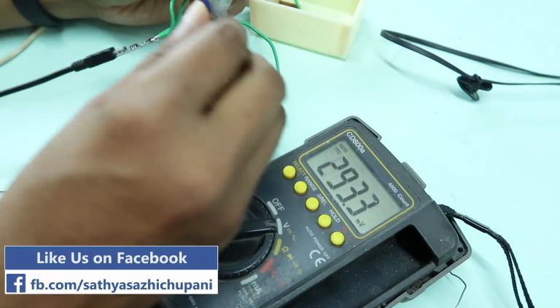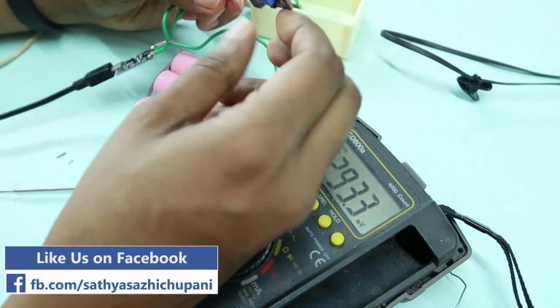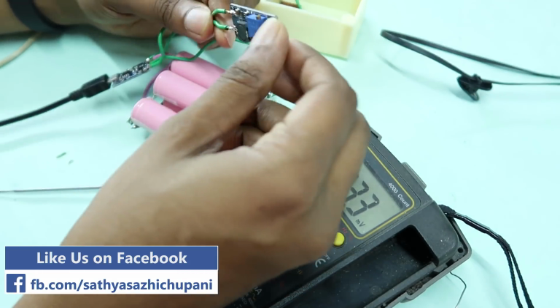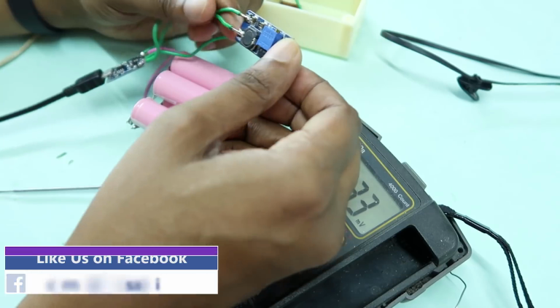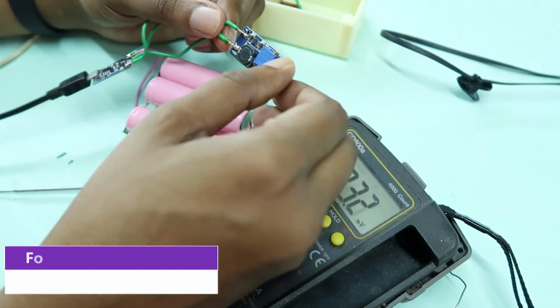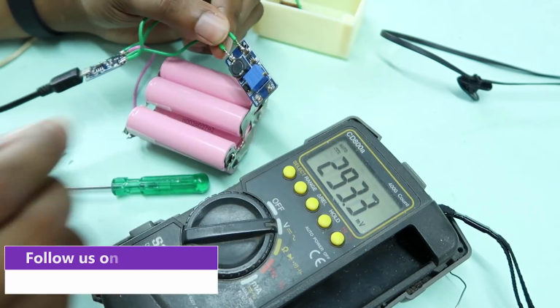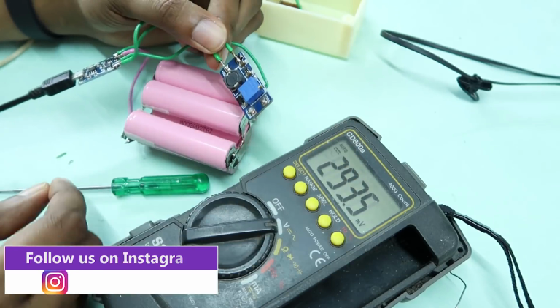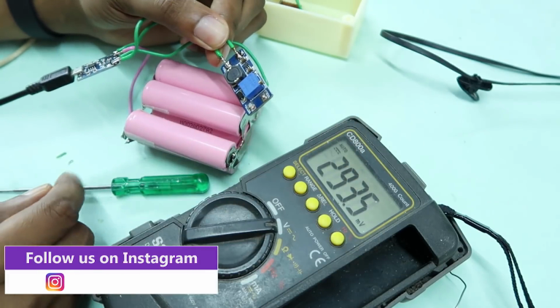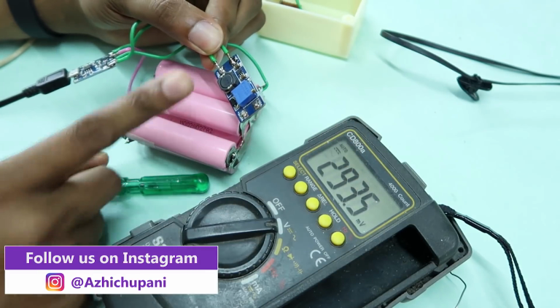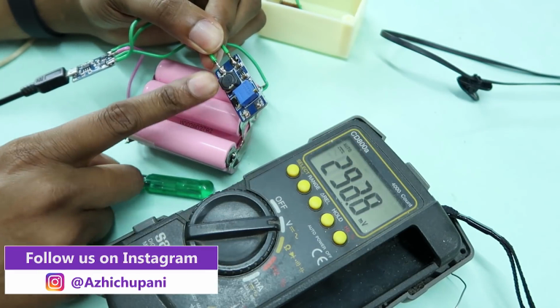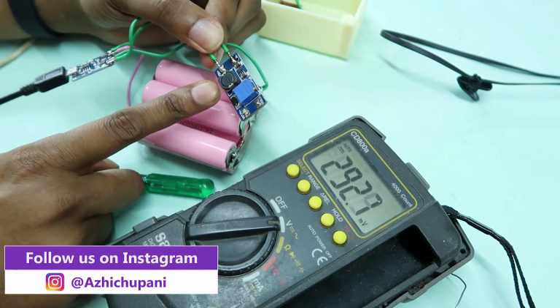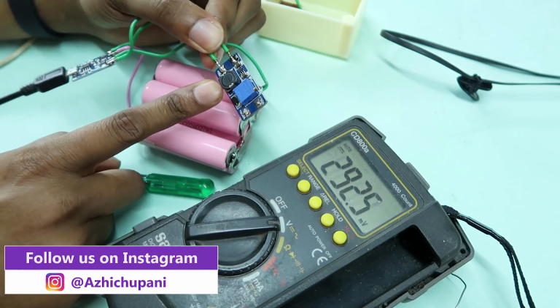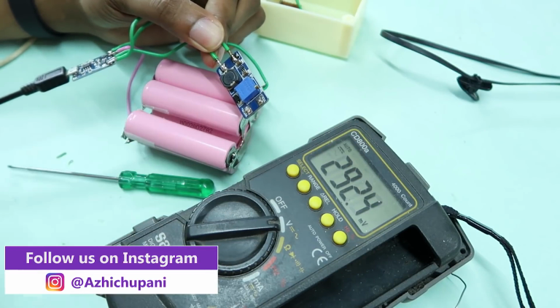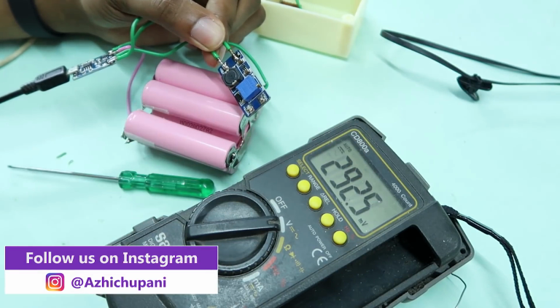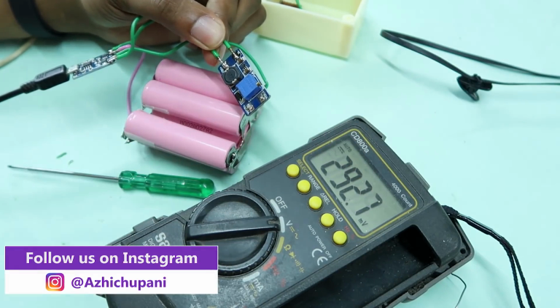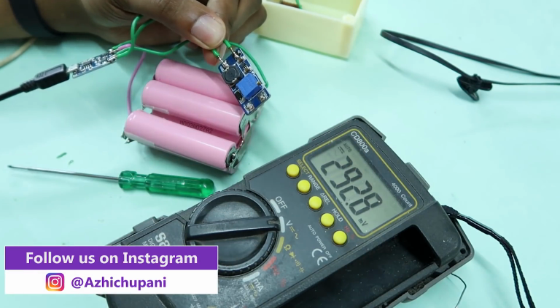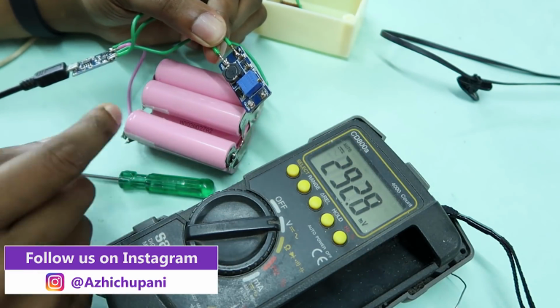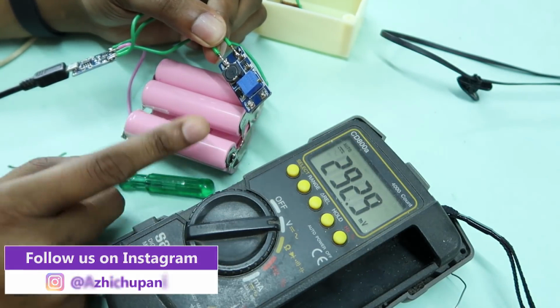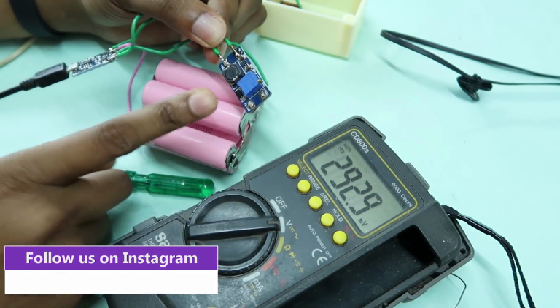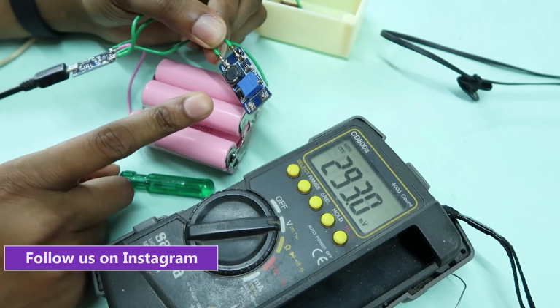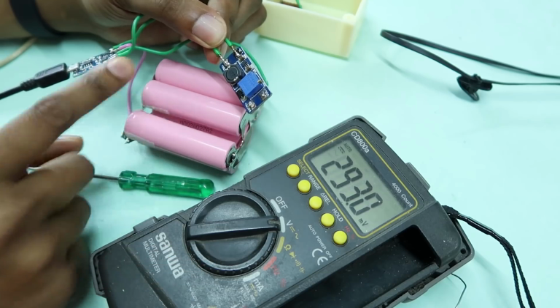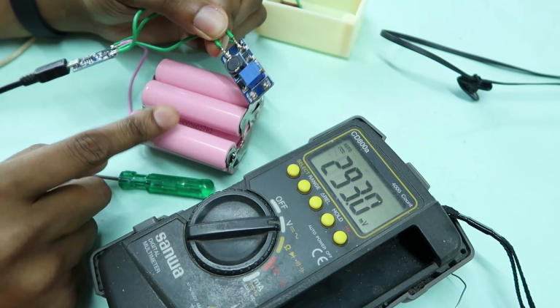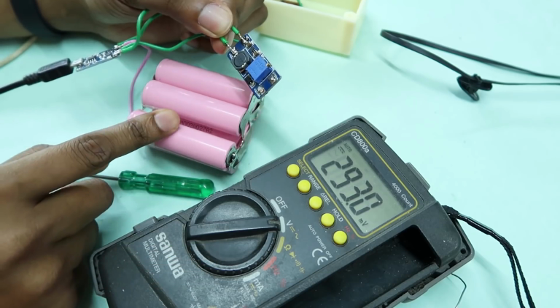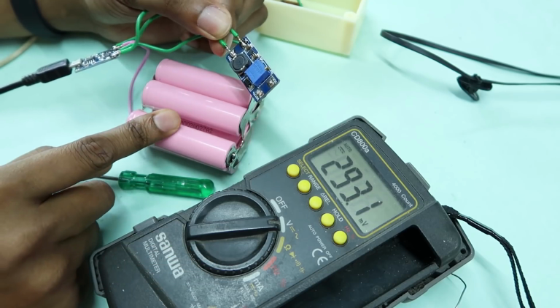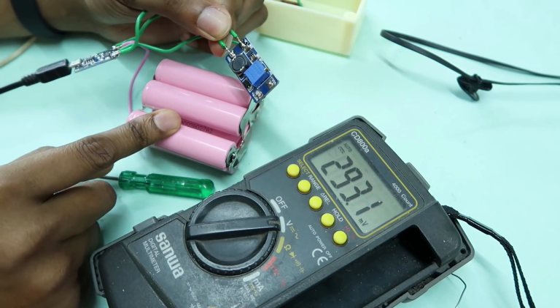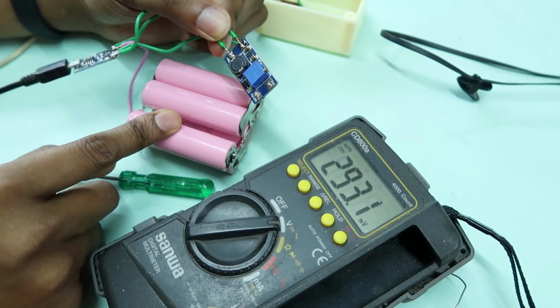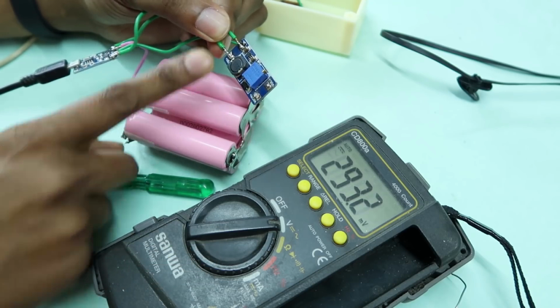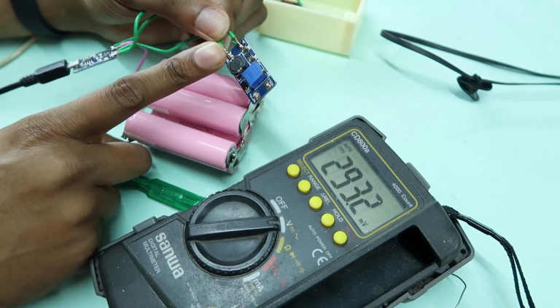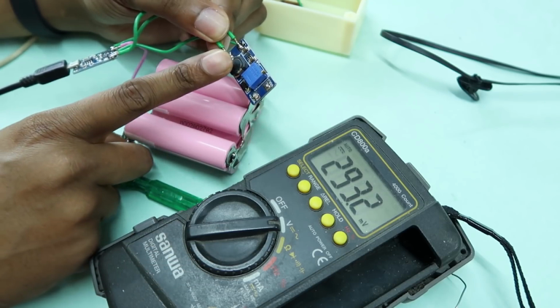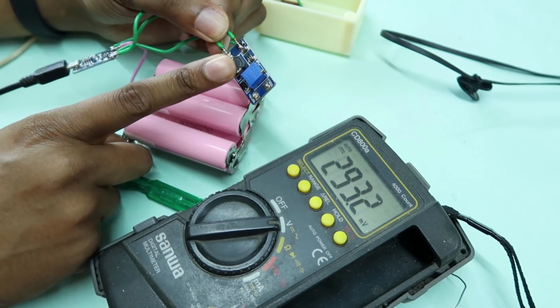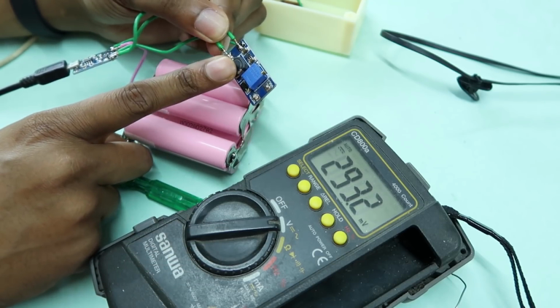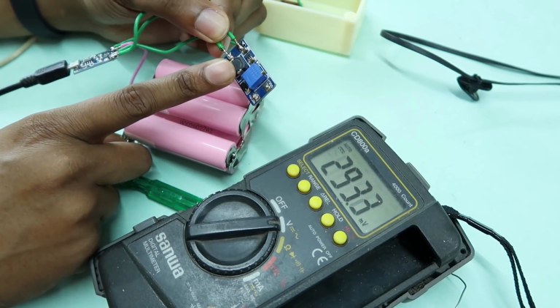This is the circuit. This is the step-up board. This is the battery of 3.7V, and this converts it to 12V.